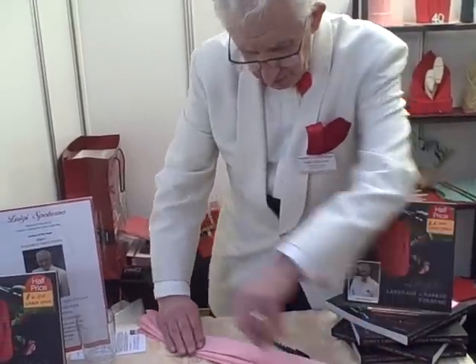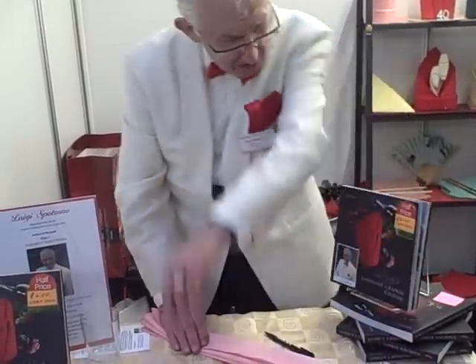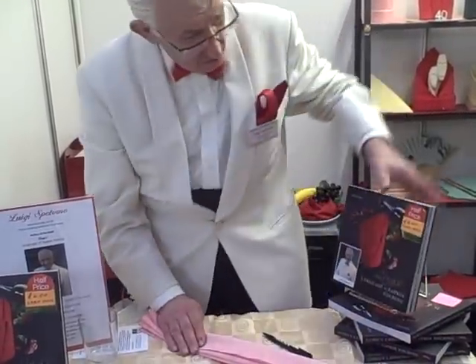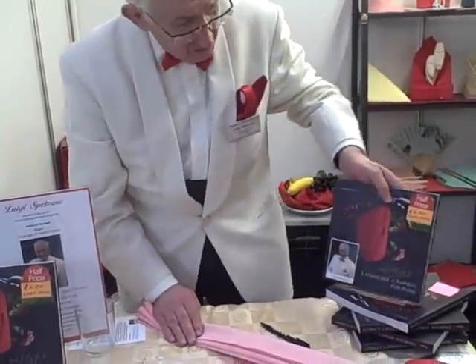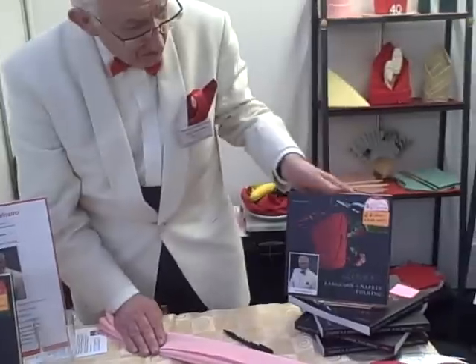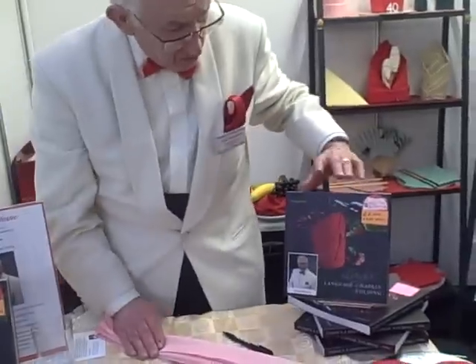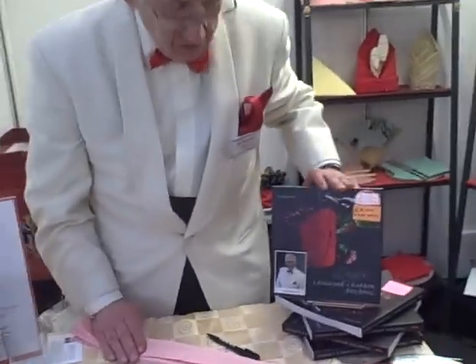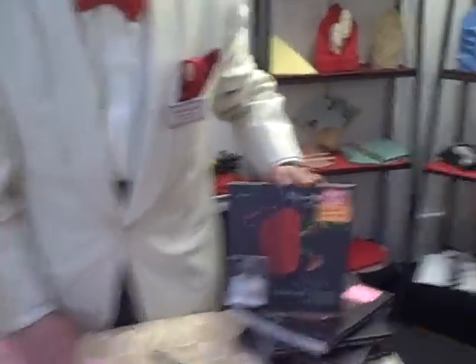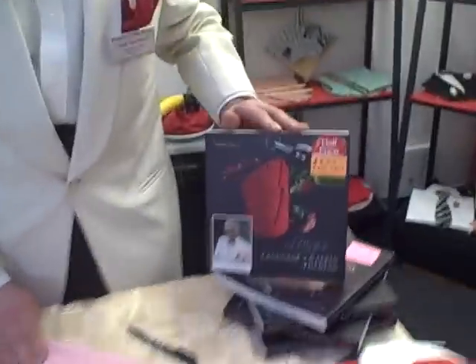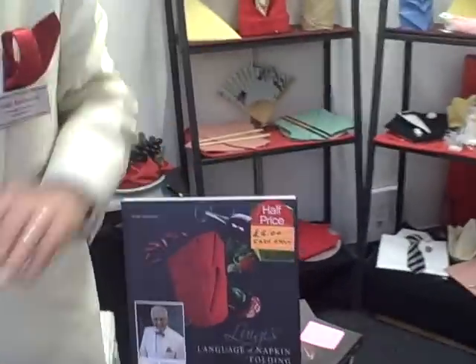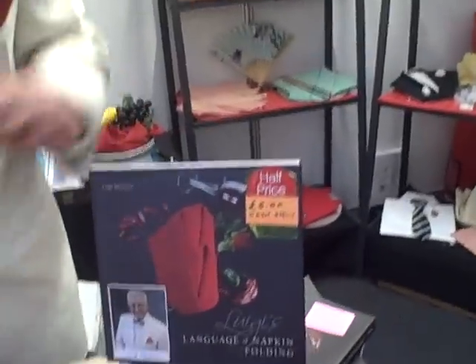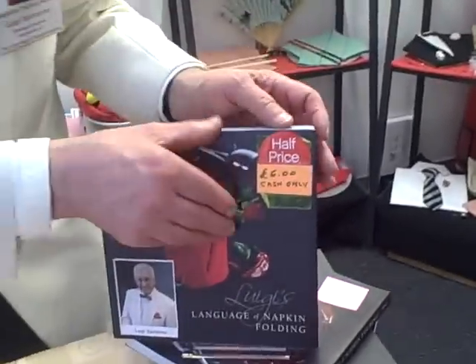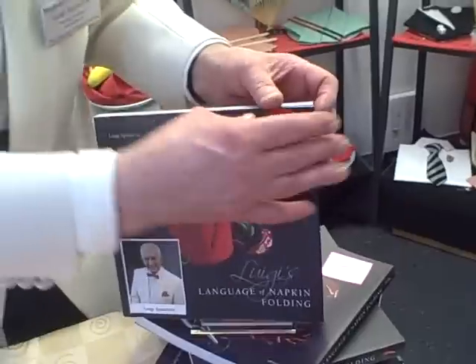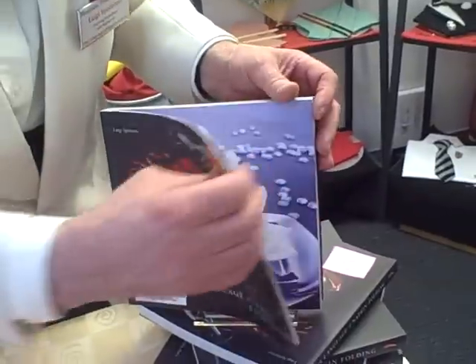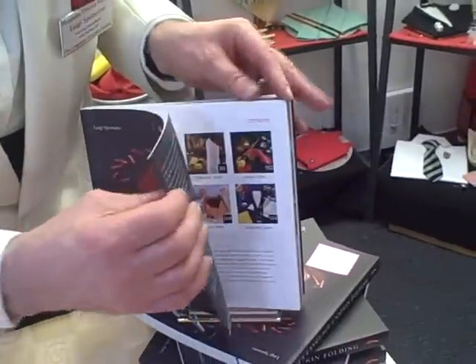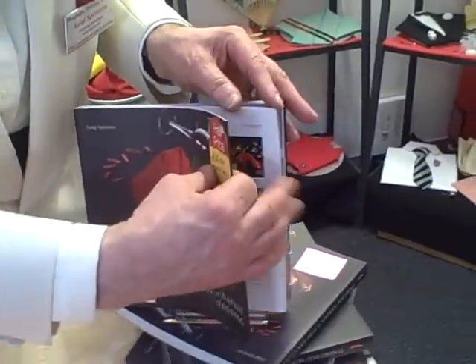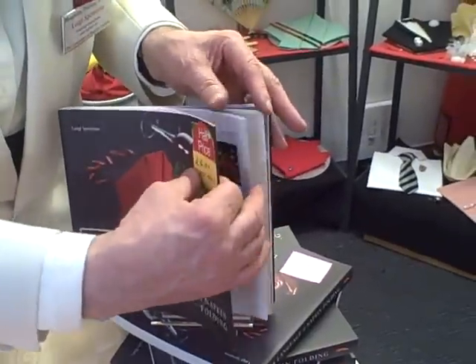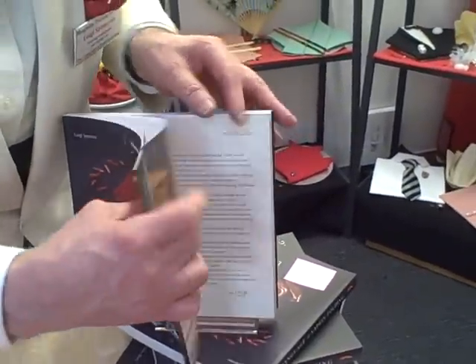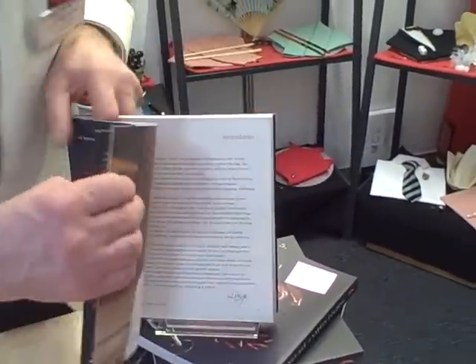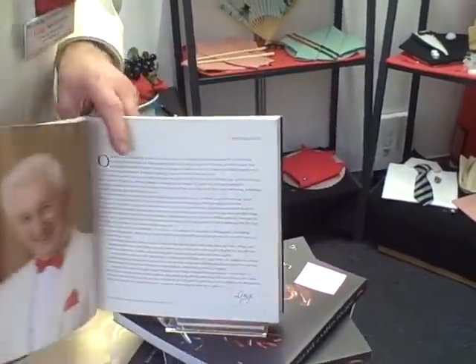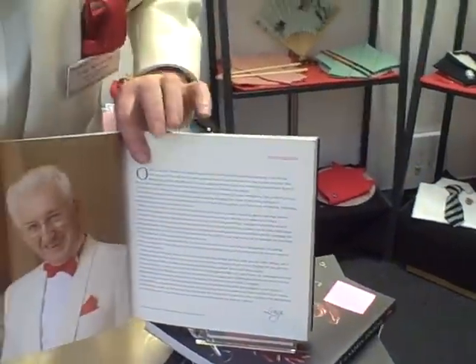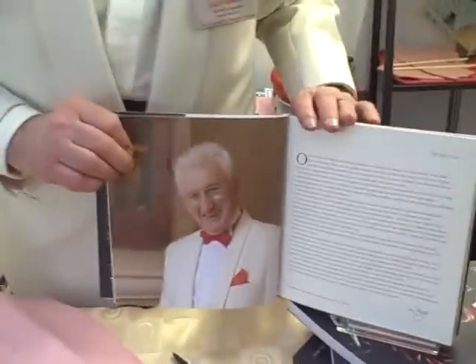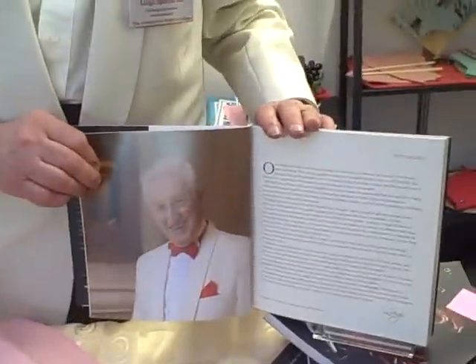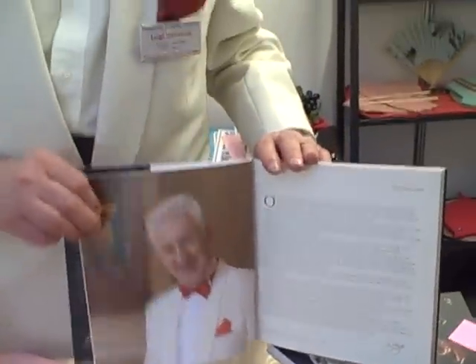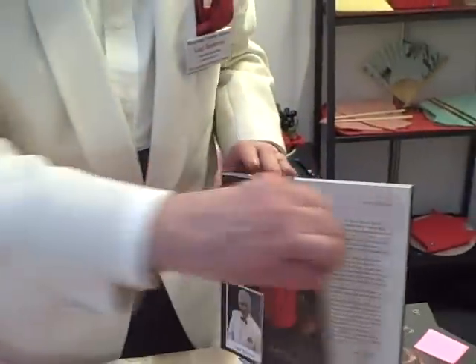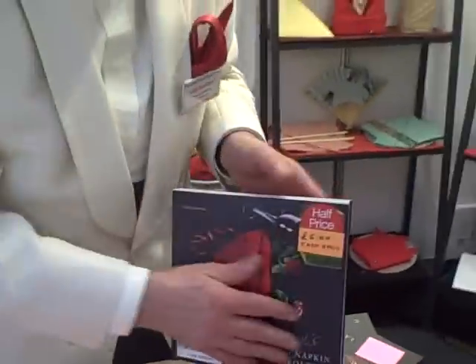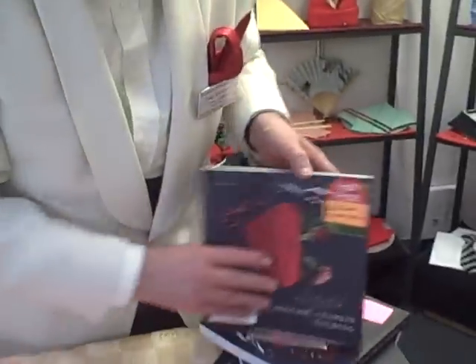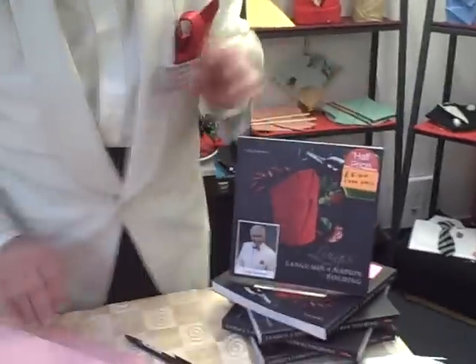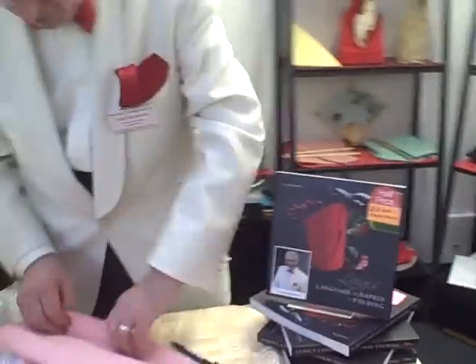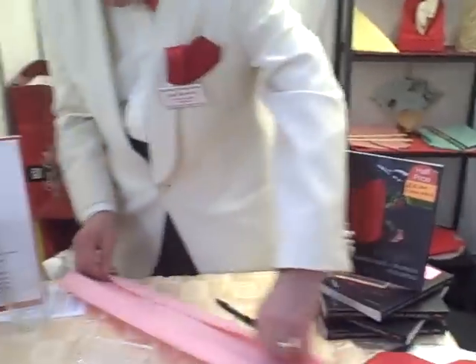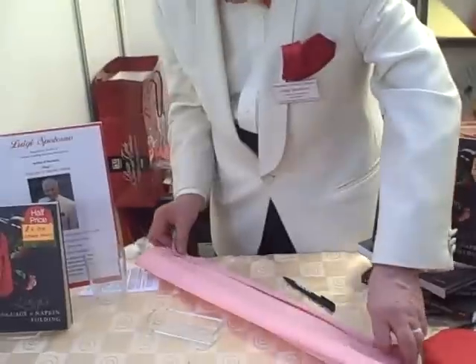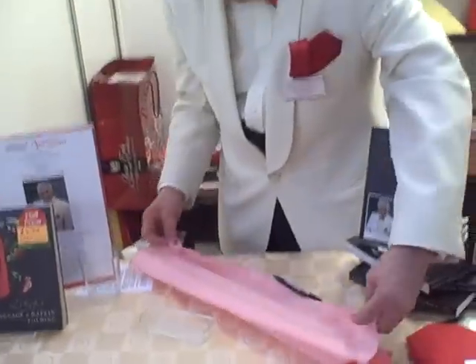By the way, I'm the author of this book, as you can see. And if you're looking inside here, that's me. Now then, go back to the napkin — I'm going to do it again.